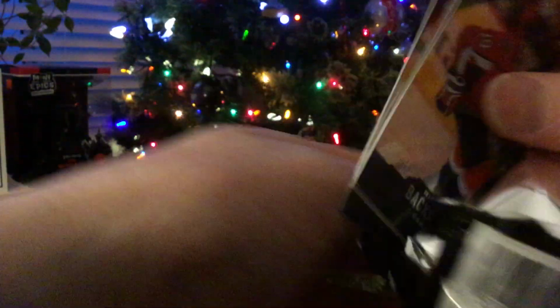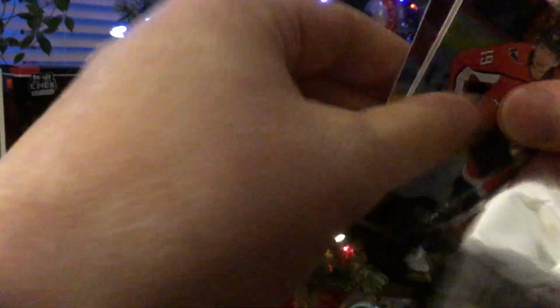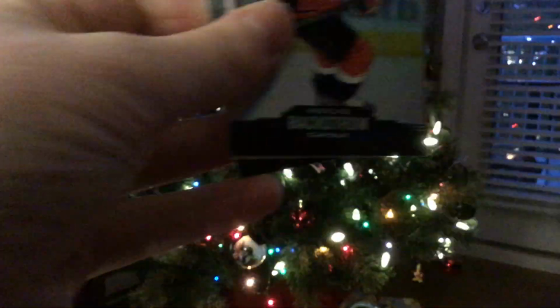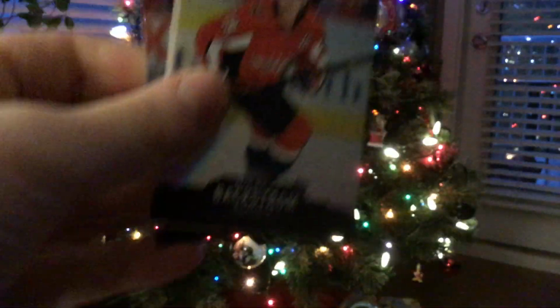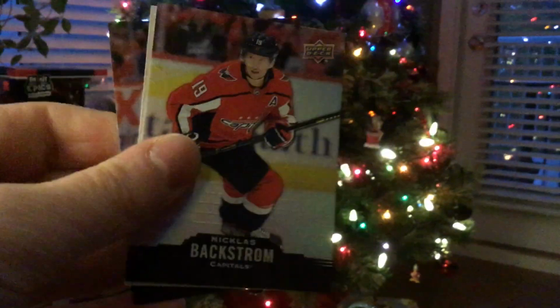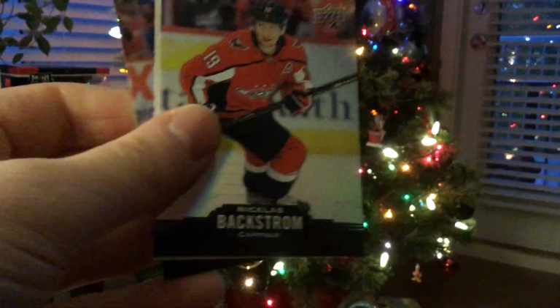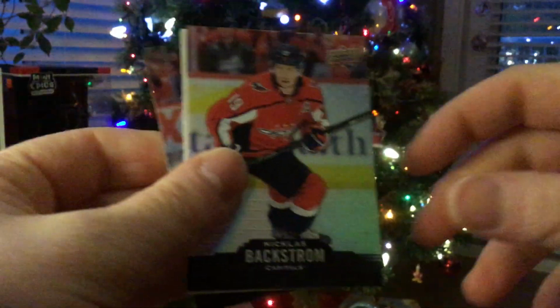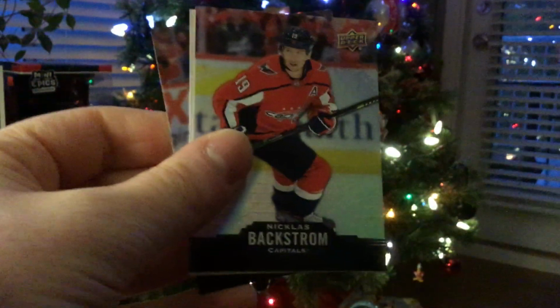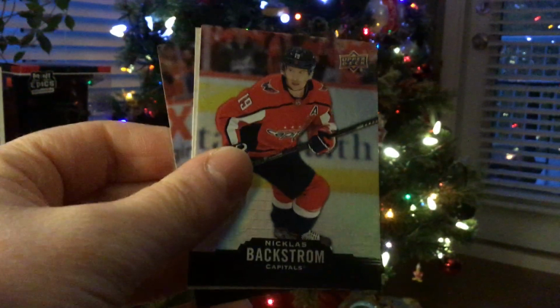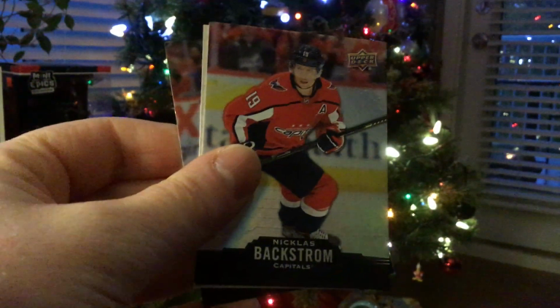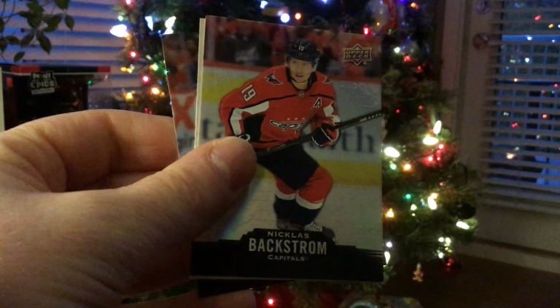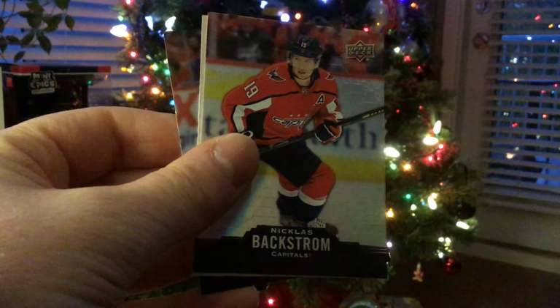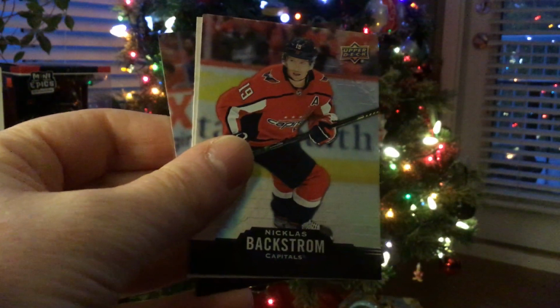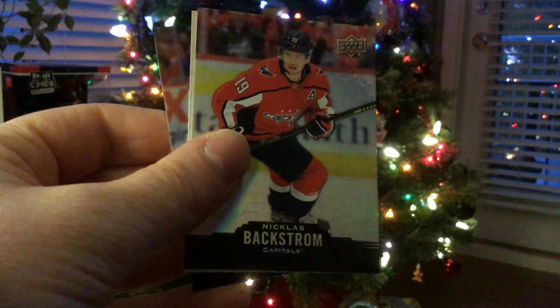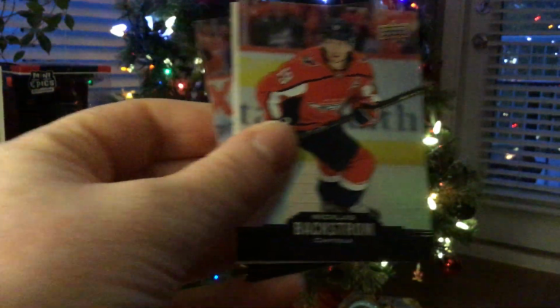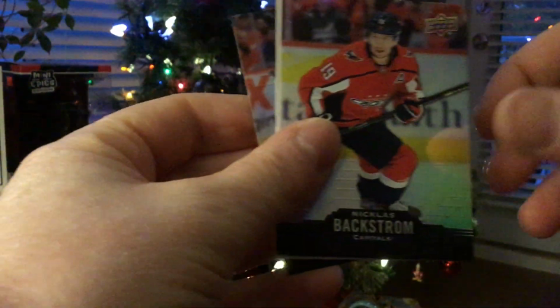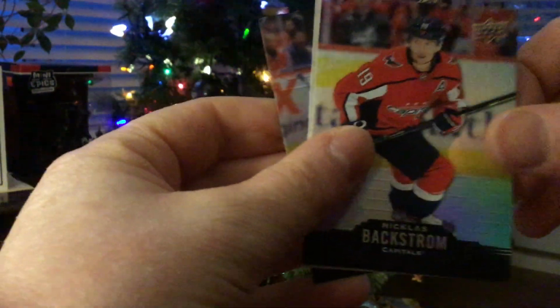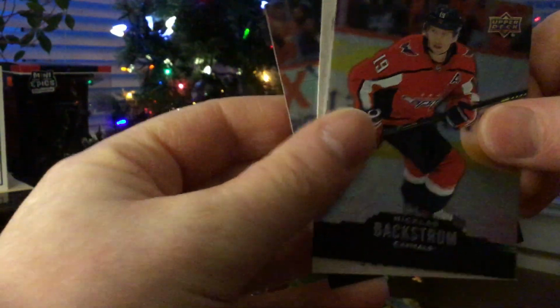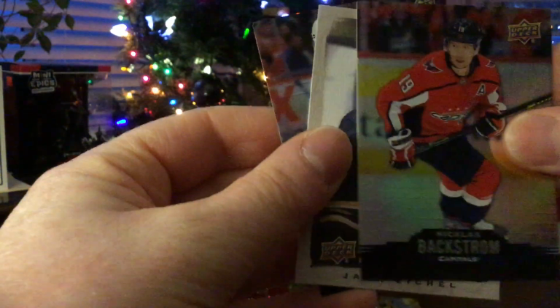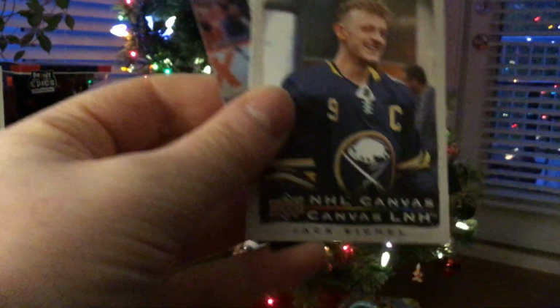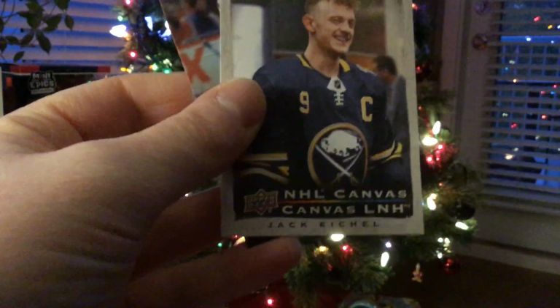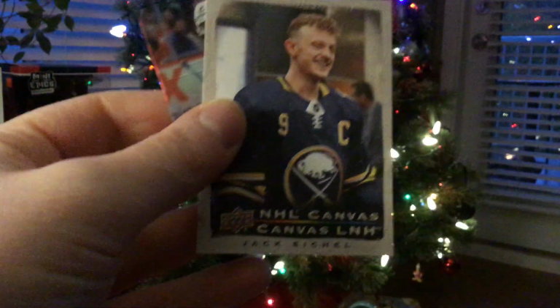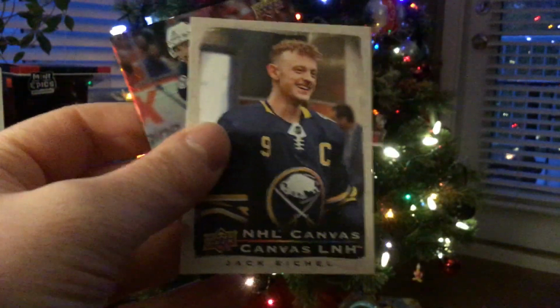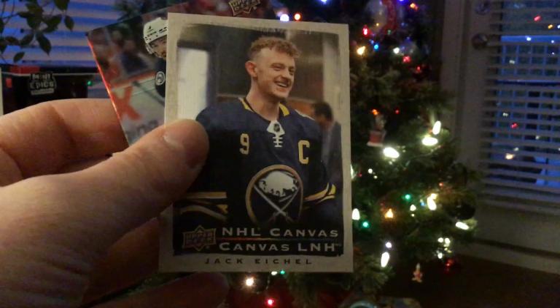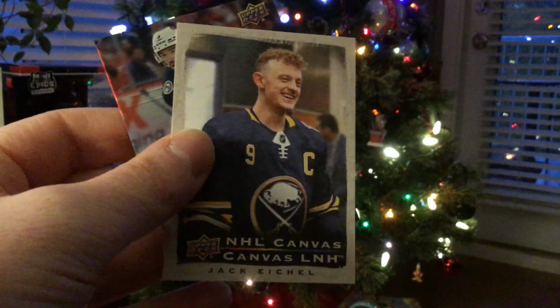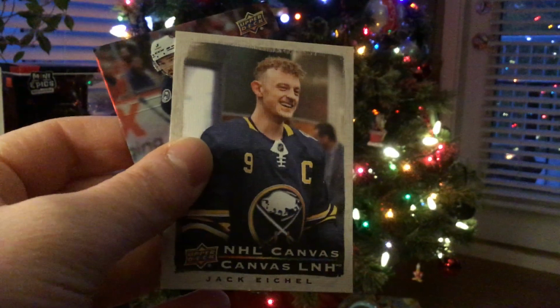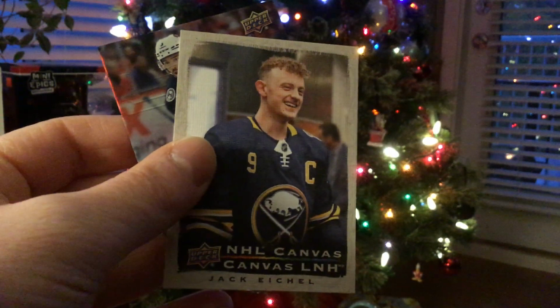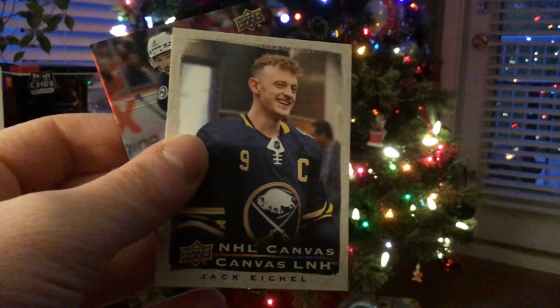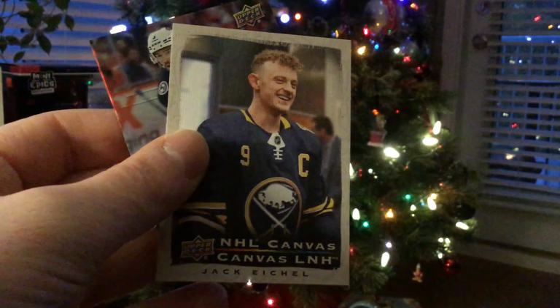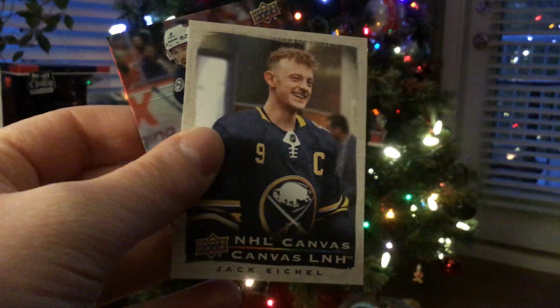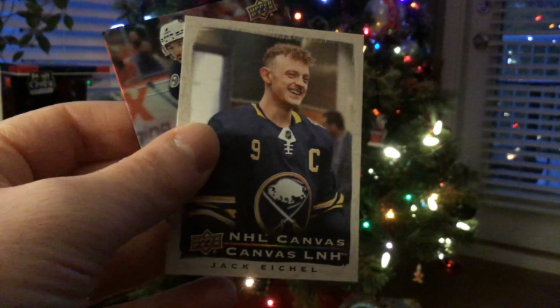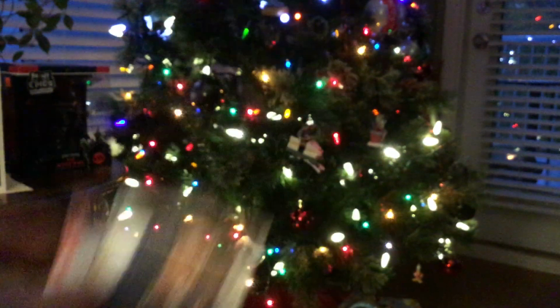All right, let's see what we get in the first pack. We've got a Backstrom. Oh, we've got a canvas of Jack Eichel. Nice.